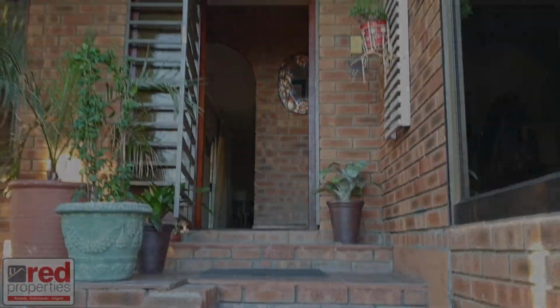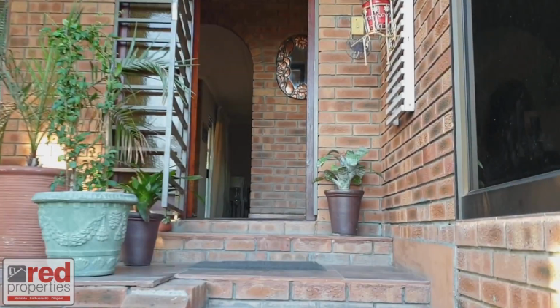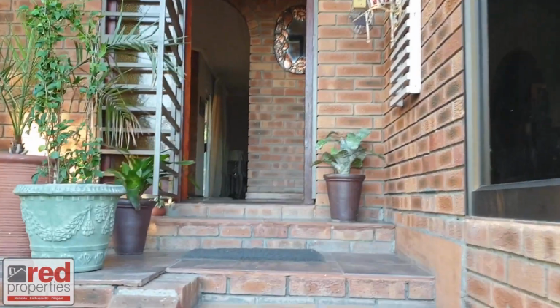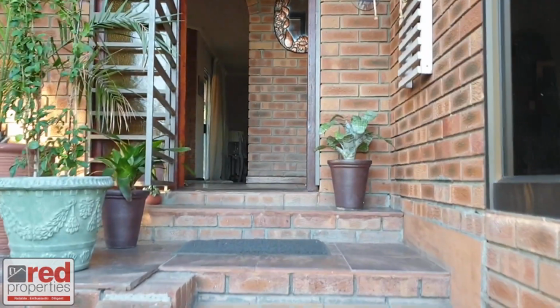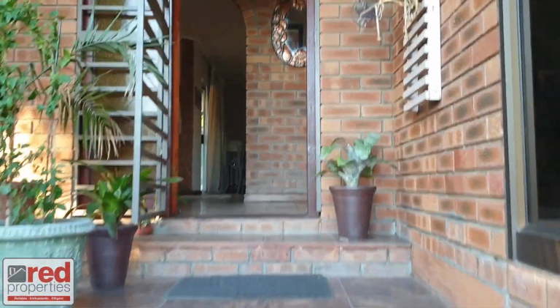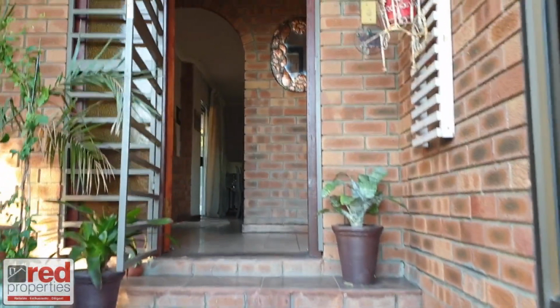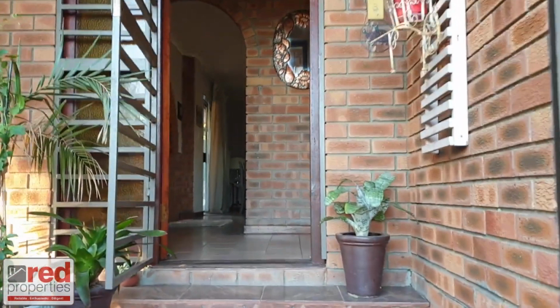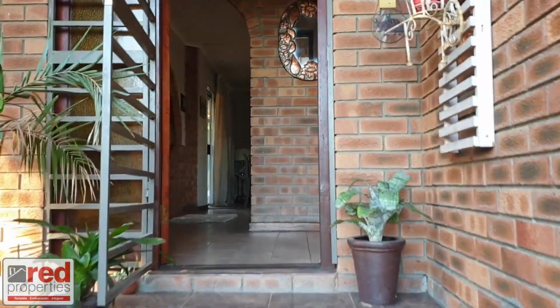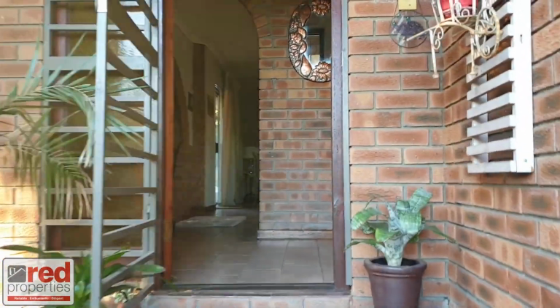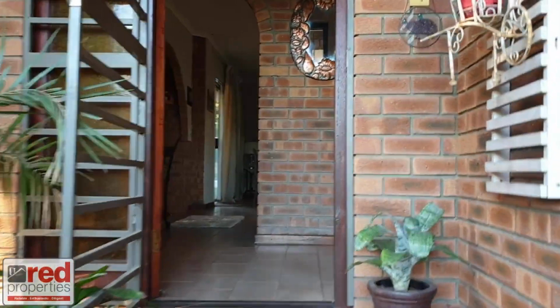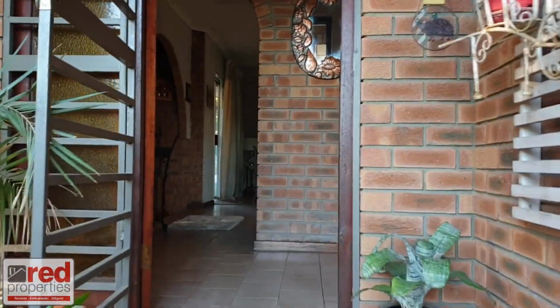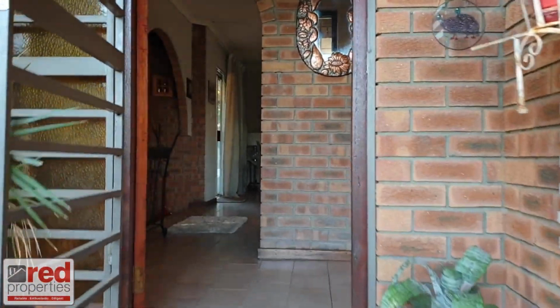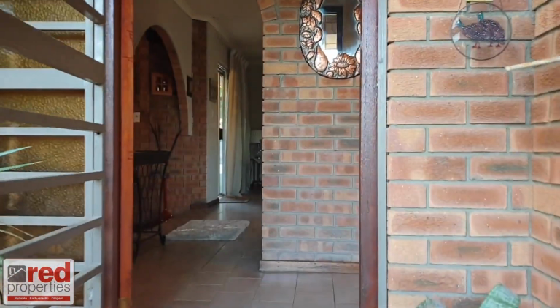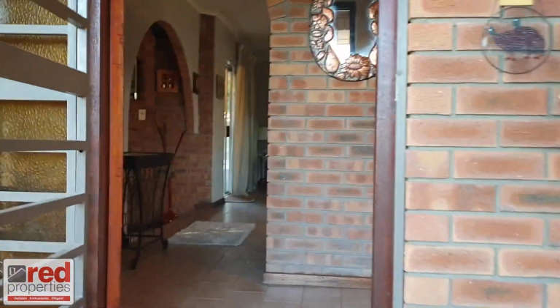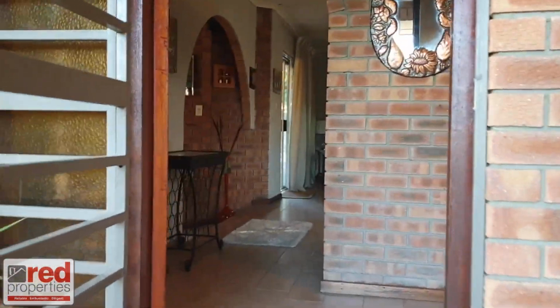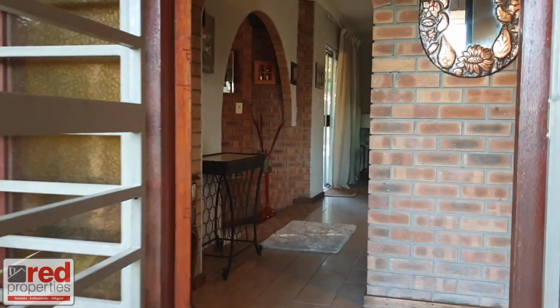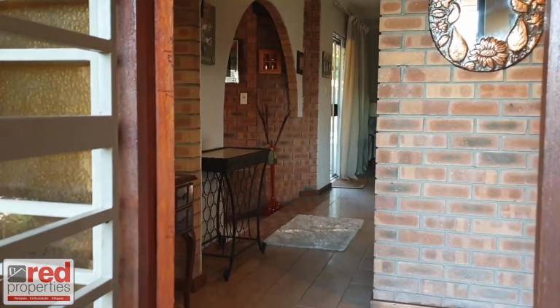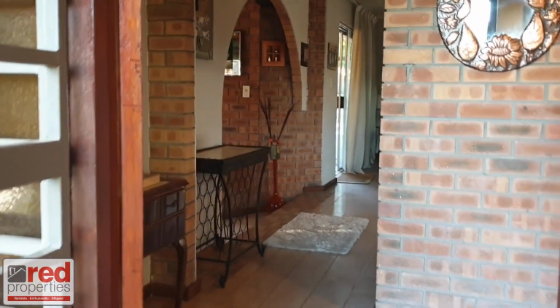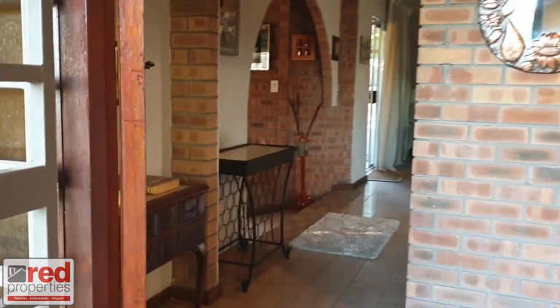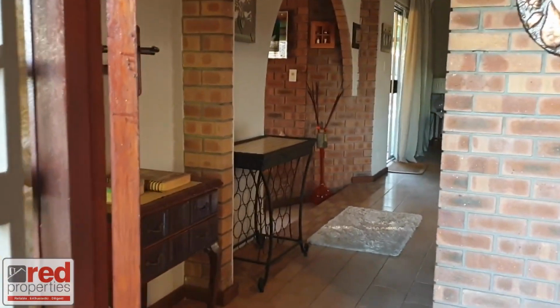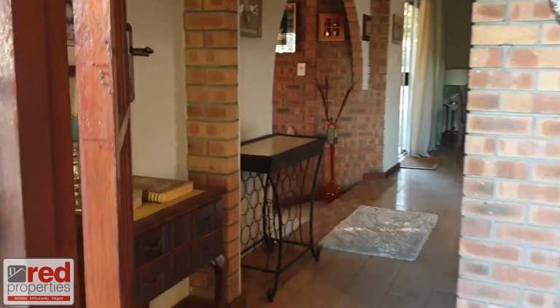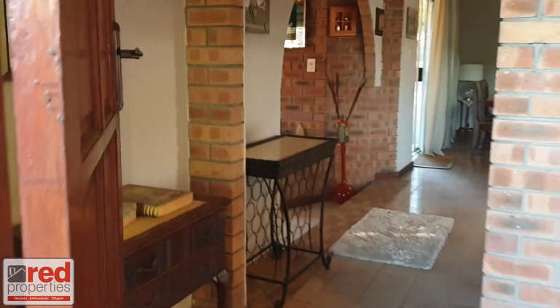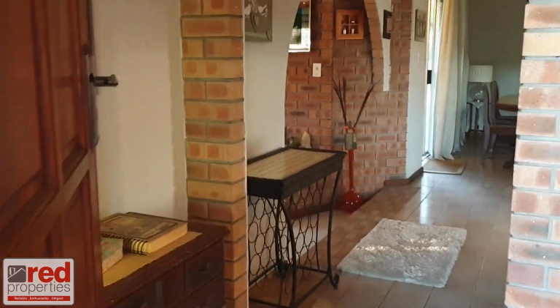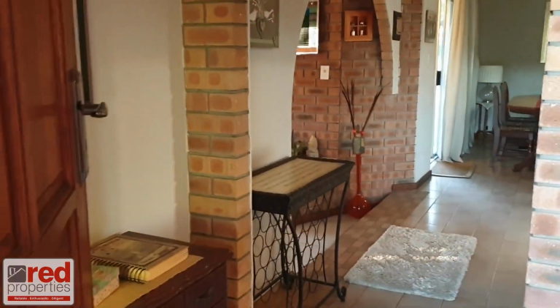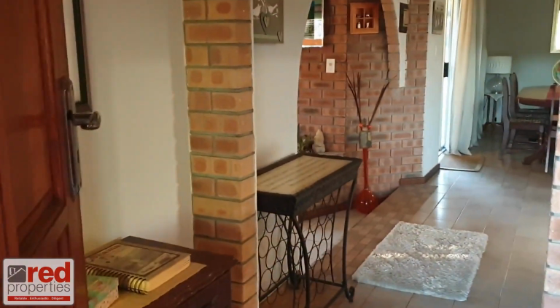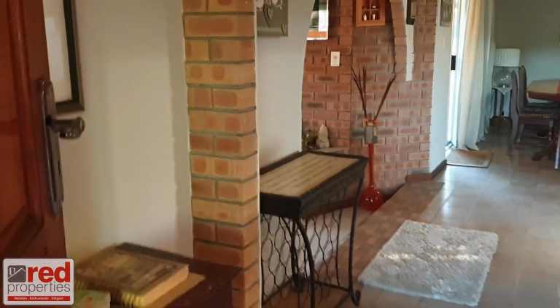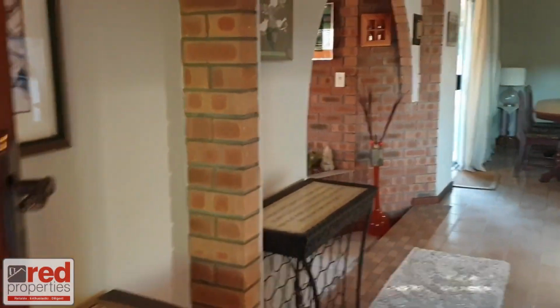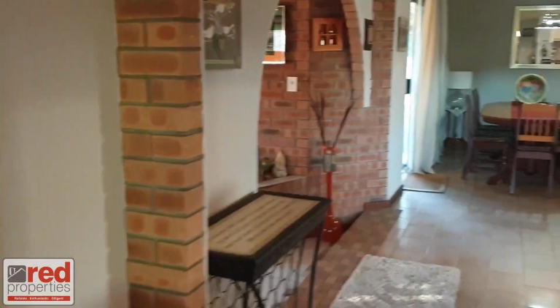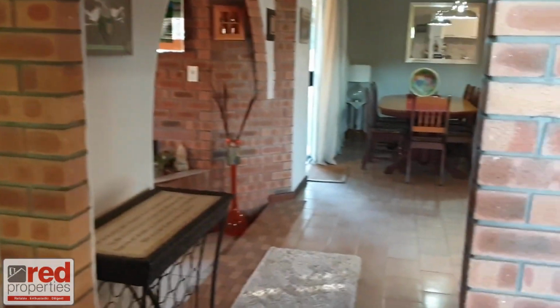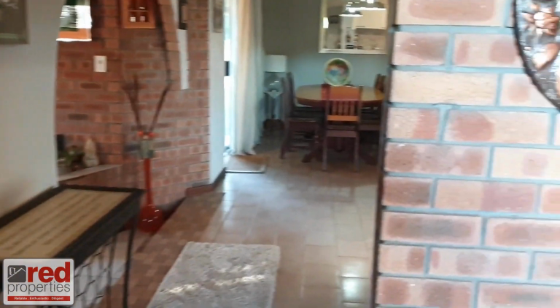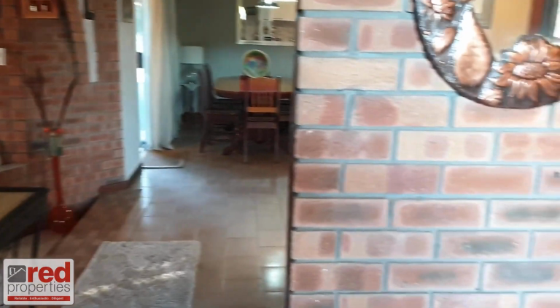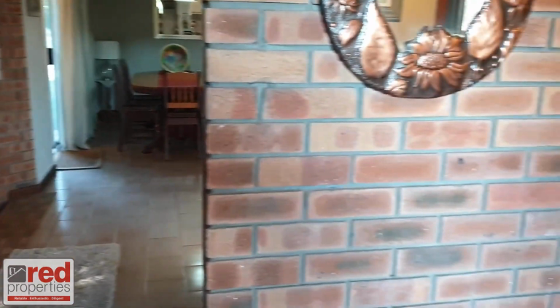Hello and welcome to our gracious and spacious virtual show house. This space for beauty is ideal for the bigger family and also offers the perfect setting to work from home.